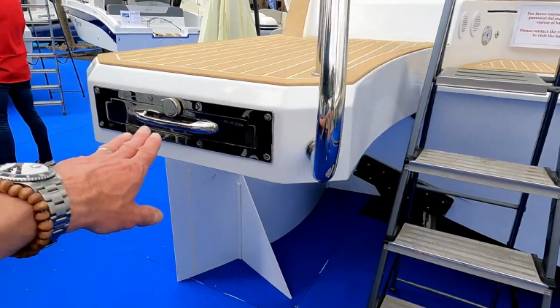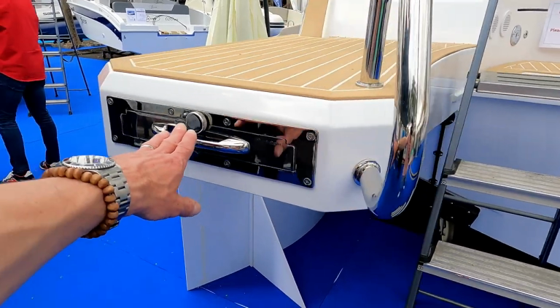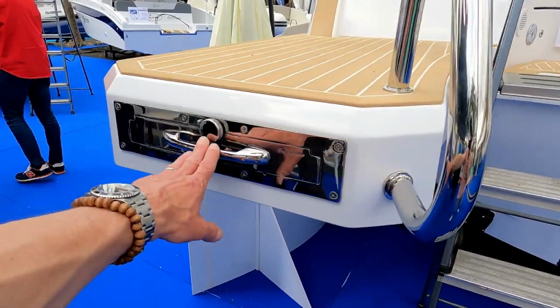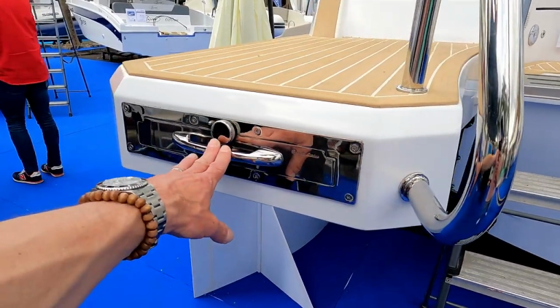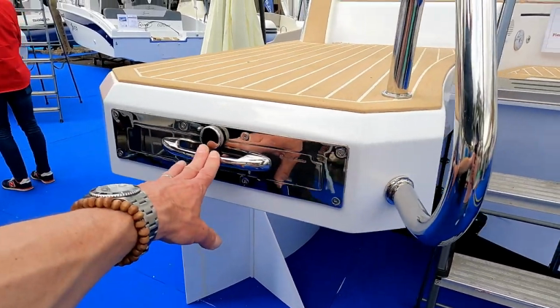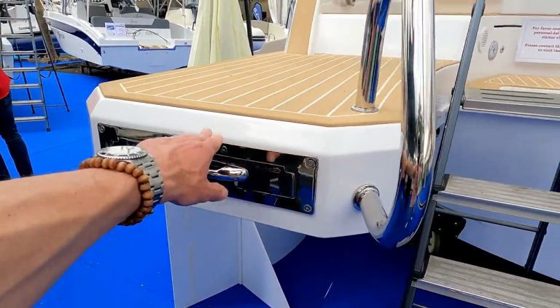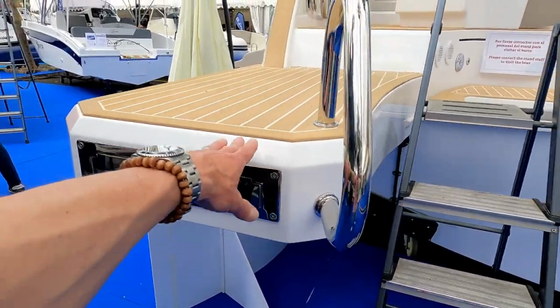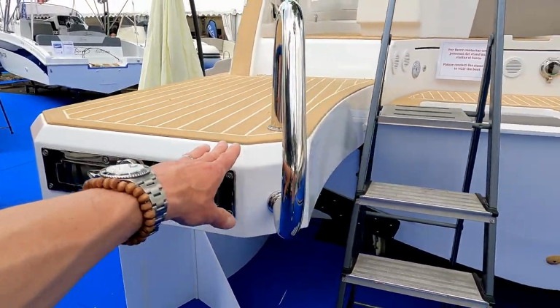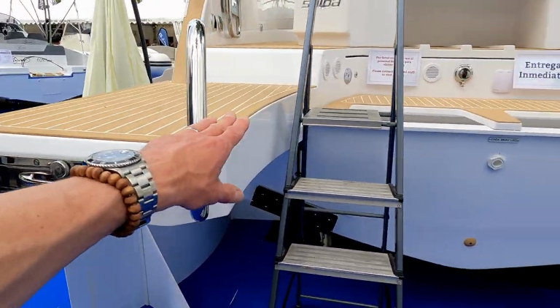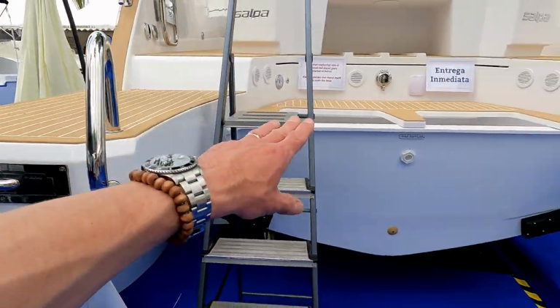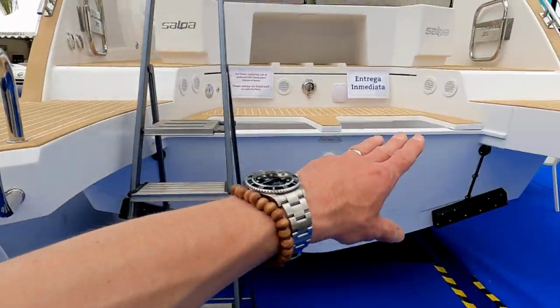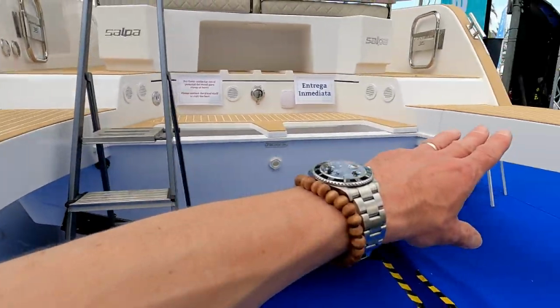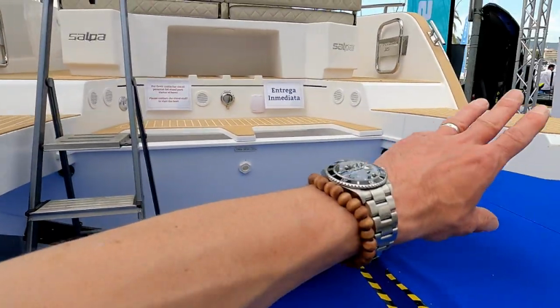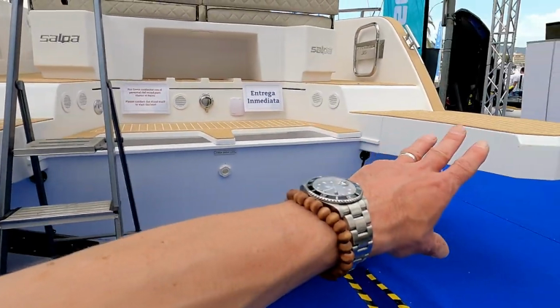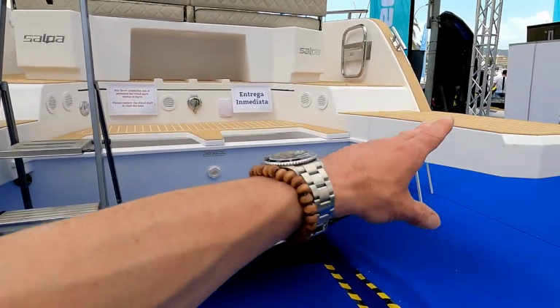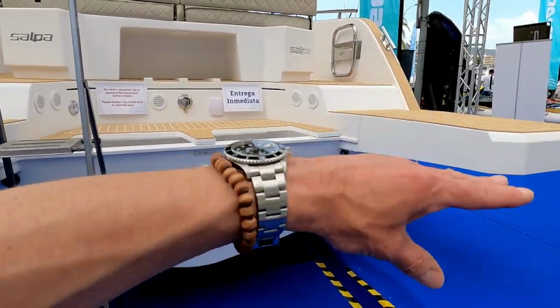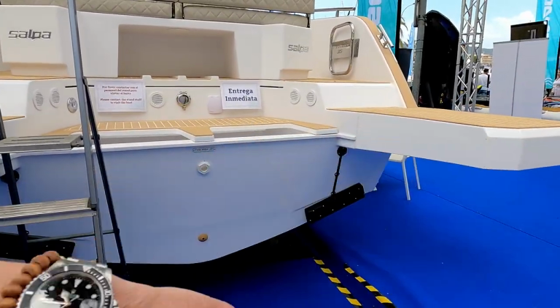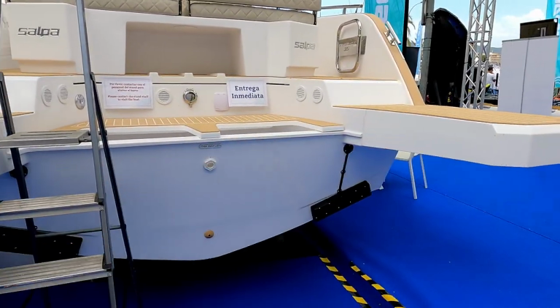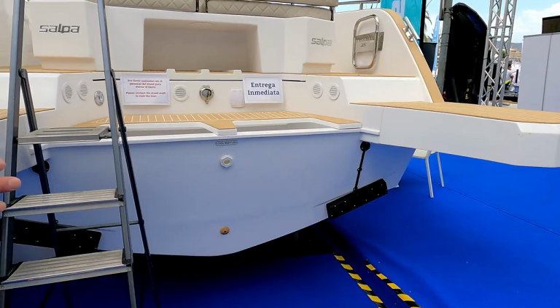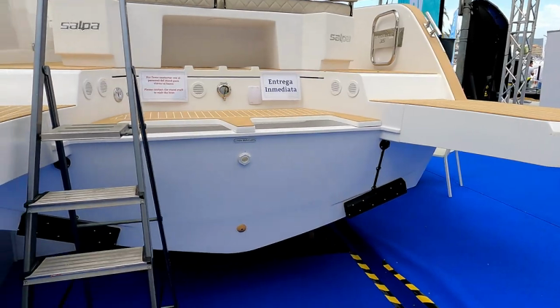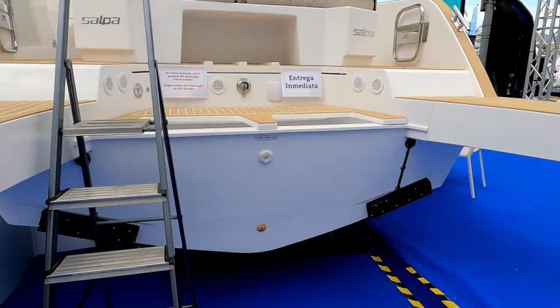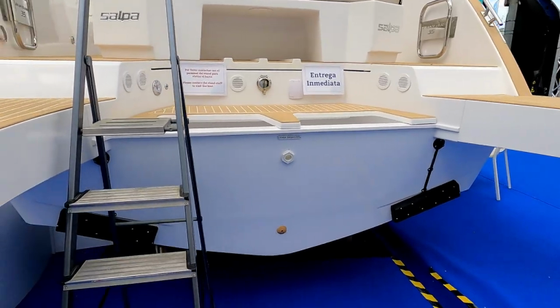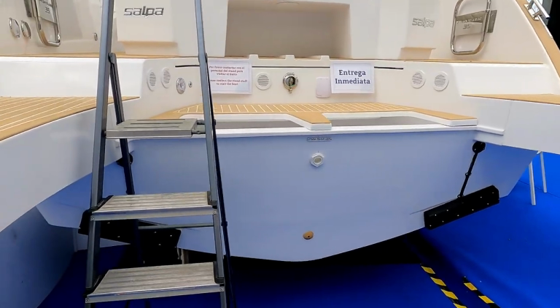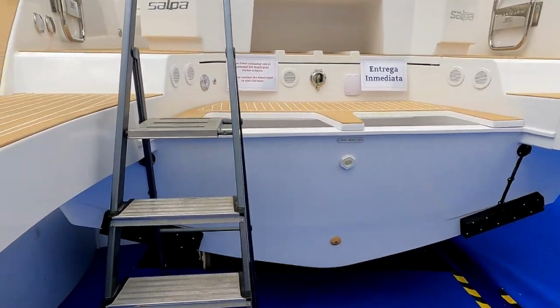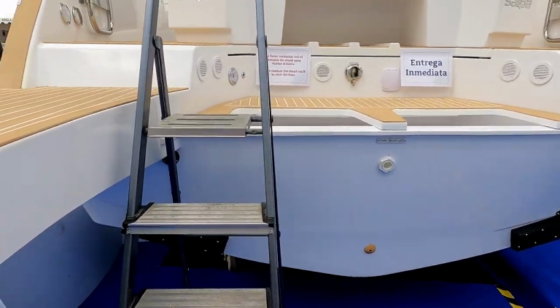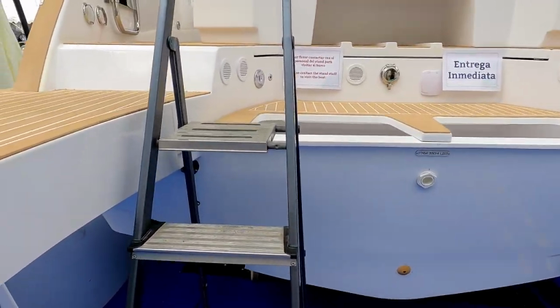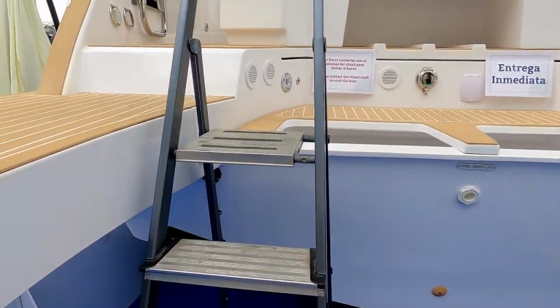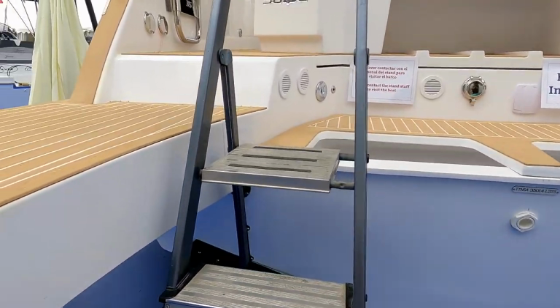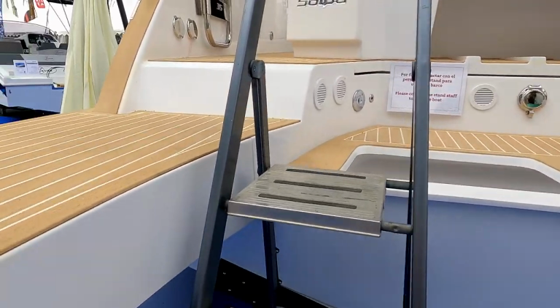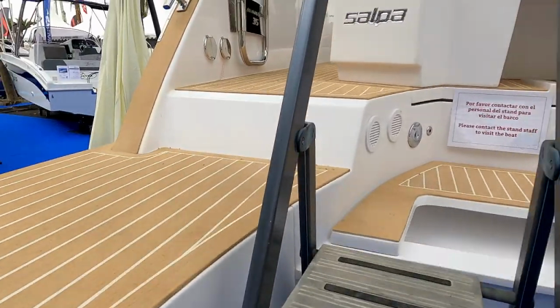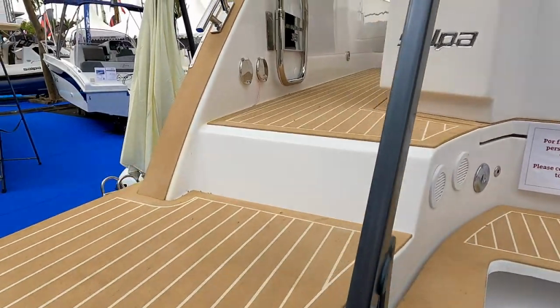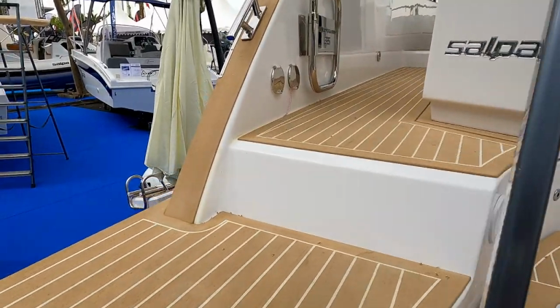There's a pull-out swim ladder here, and you can see there are really nice bathing platform extensions on both sides that enable you to get around the engine and into the water. I'm going to climb up this ladder.